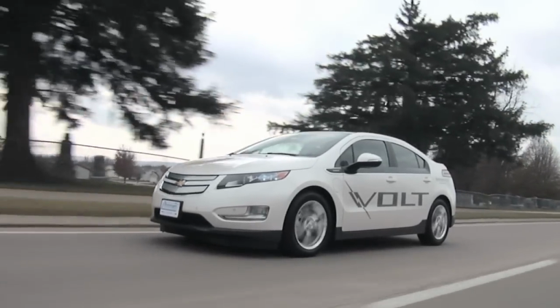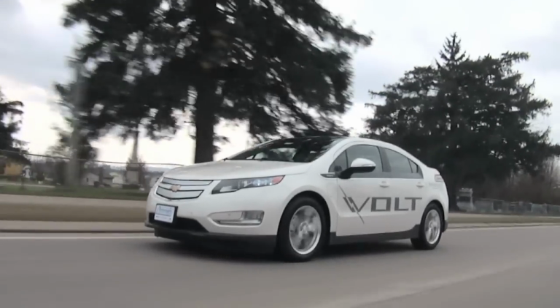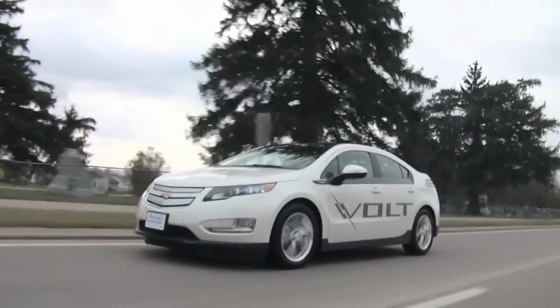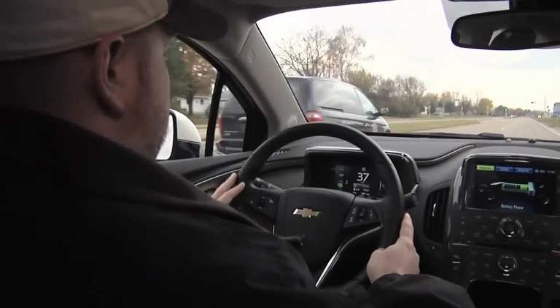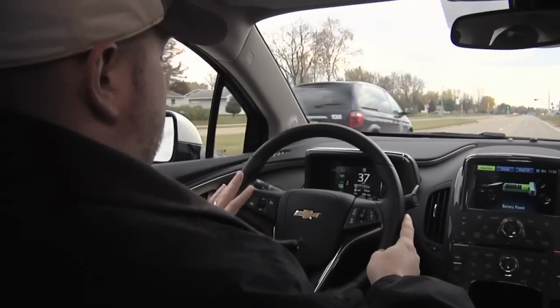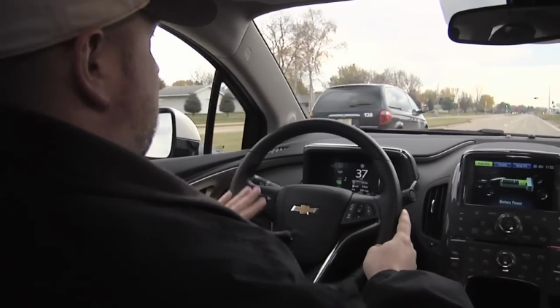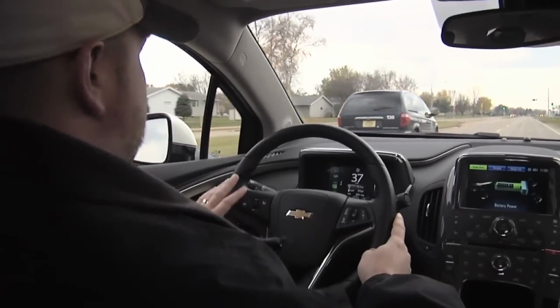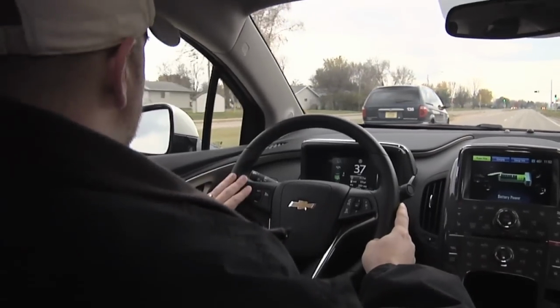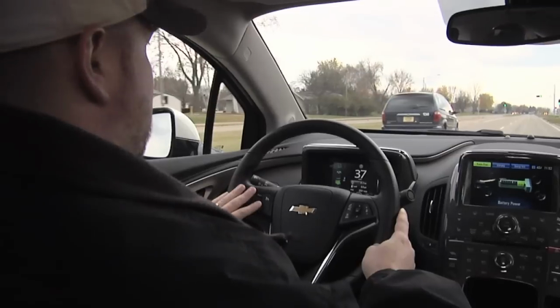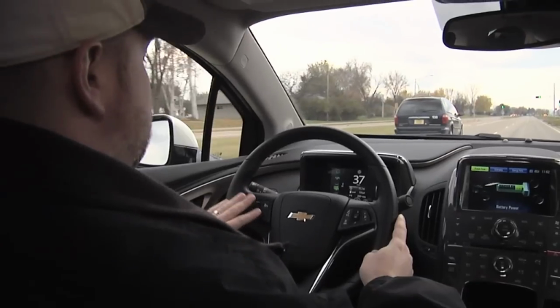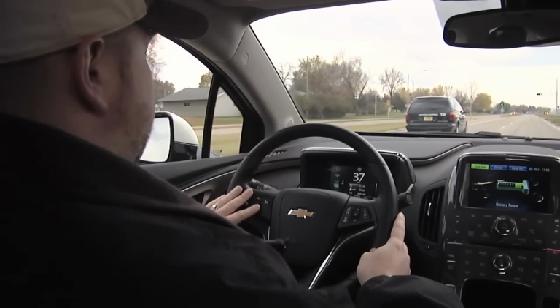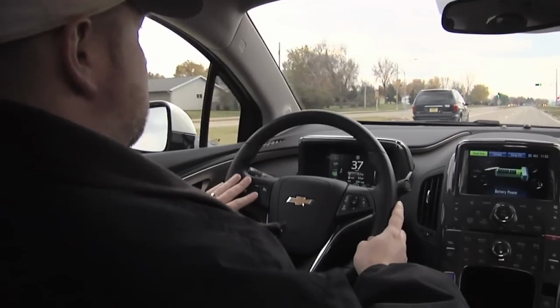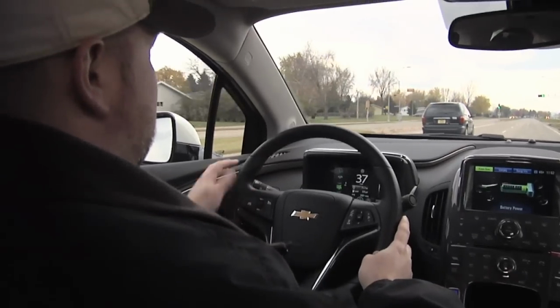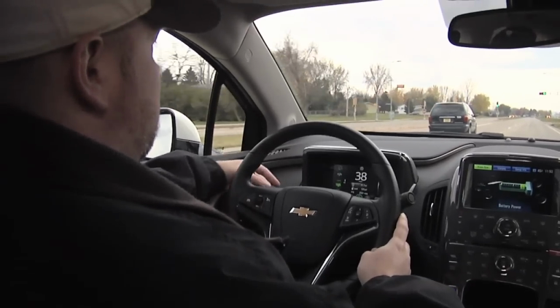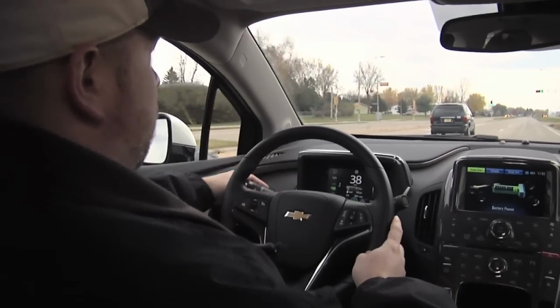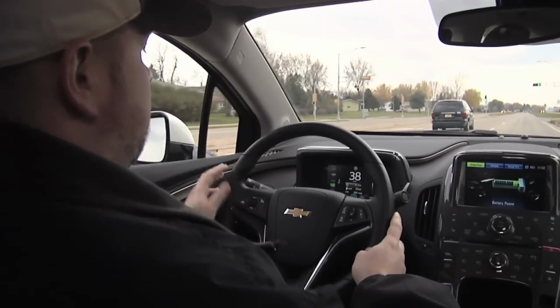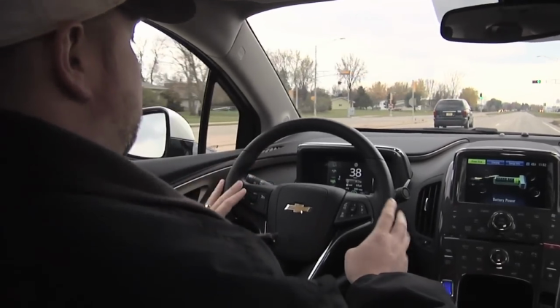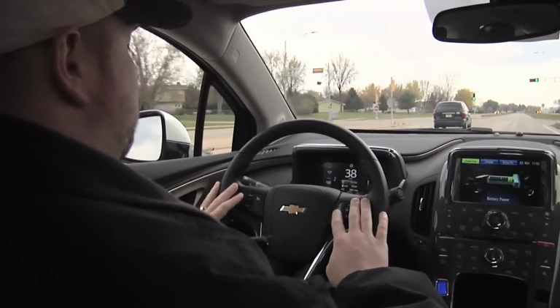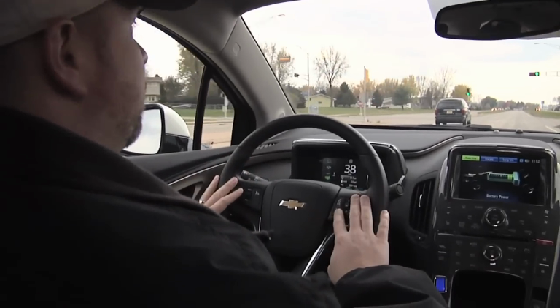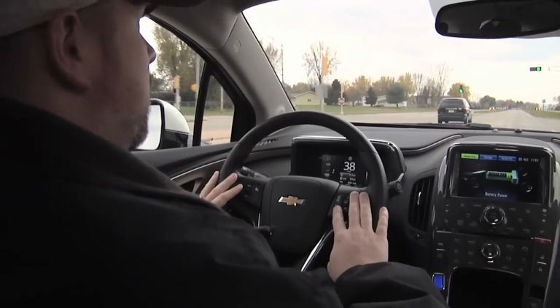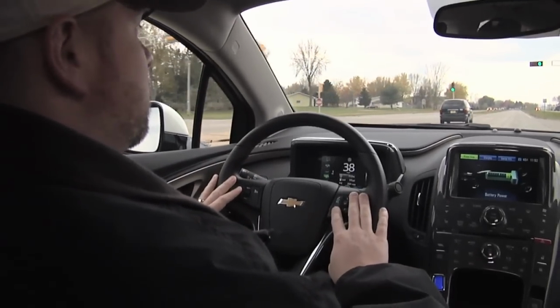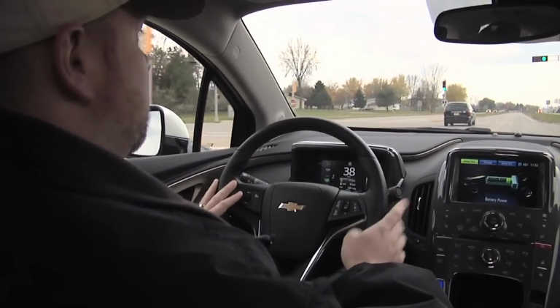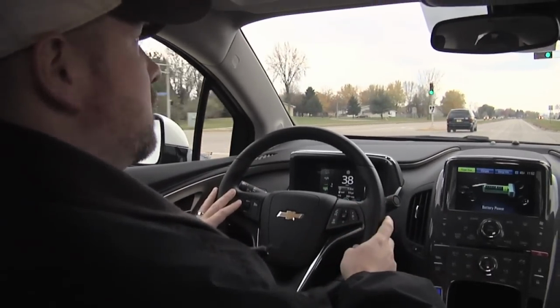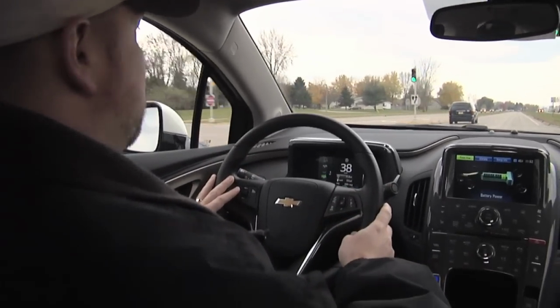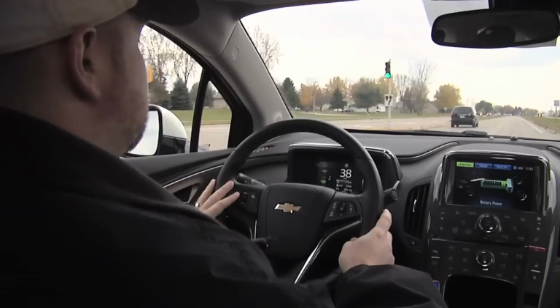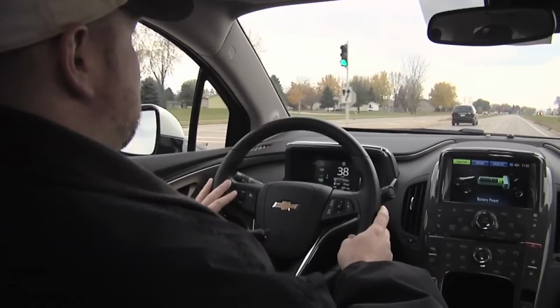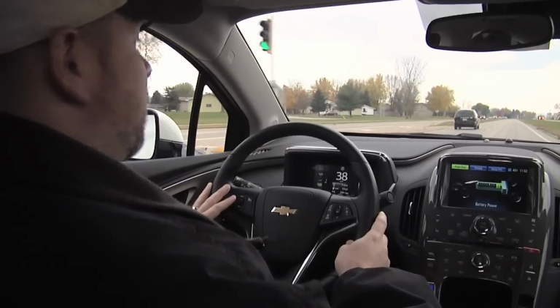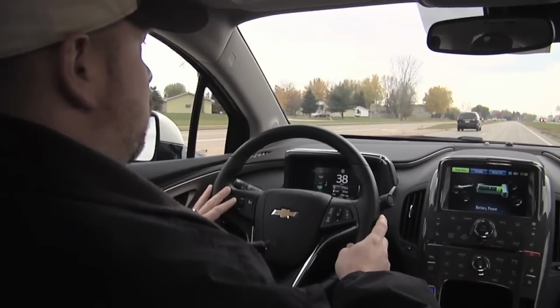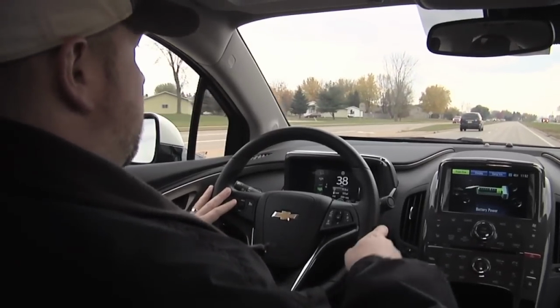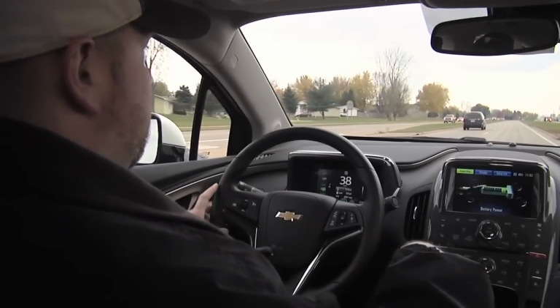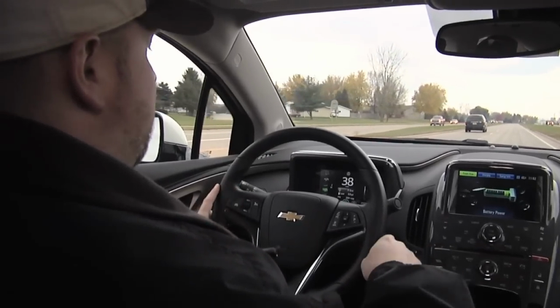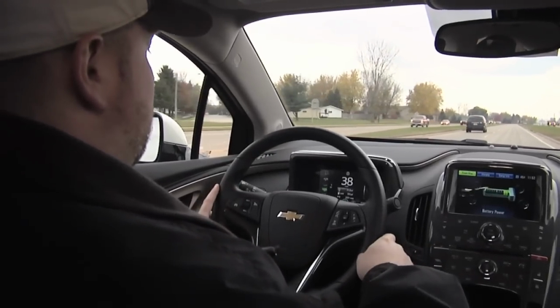Everything on the Chevy Volt is laid out just terrific. Over here on the left side of the steering wheel I've got my cruise control functions — I'm not having to reach over and fiddle around. Over here is my Bluetooth capability so I can take and receive phone calls without having to fiddle around to find my phone.